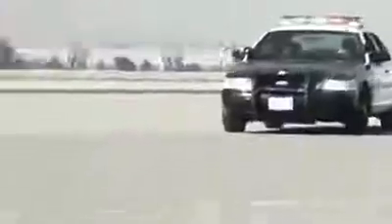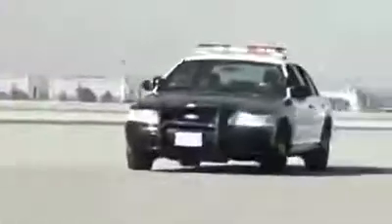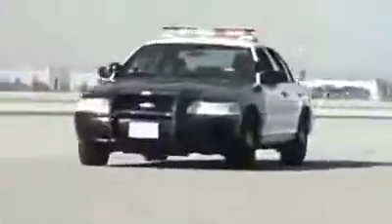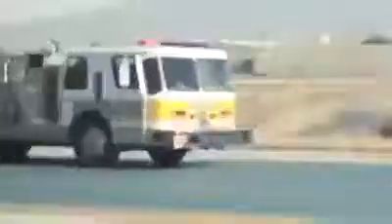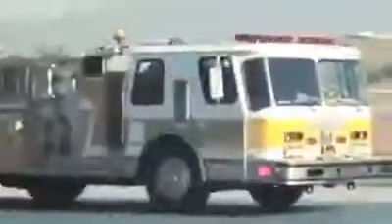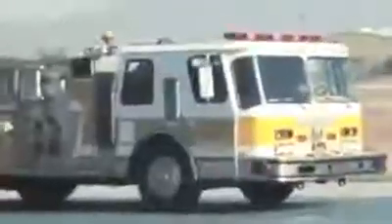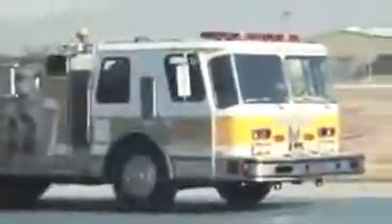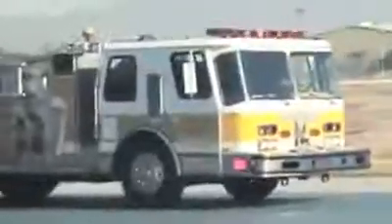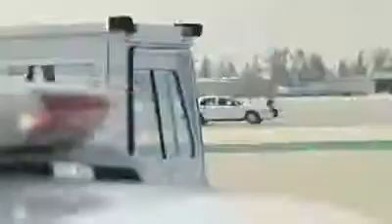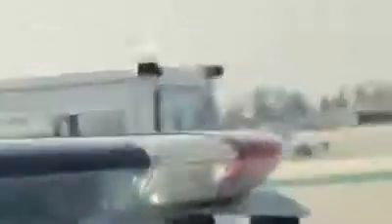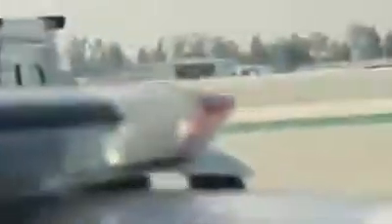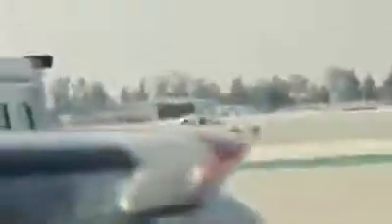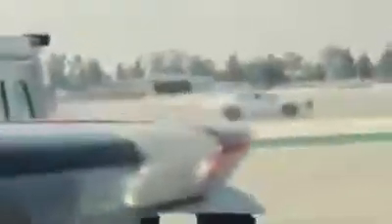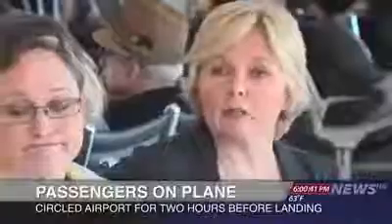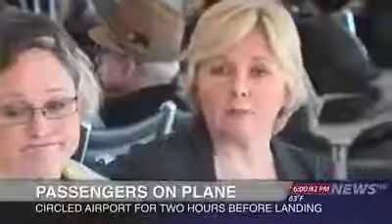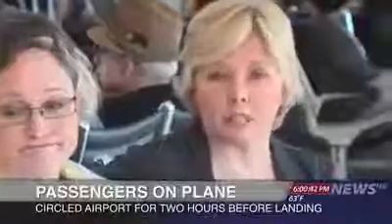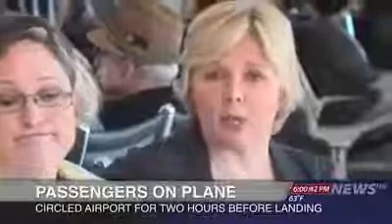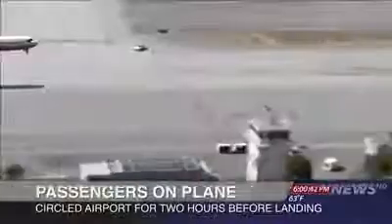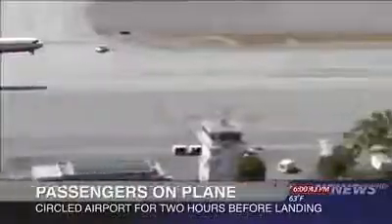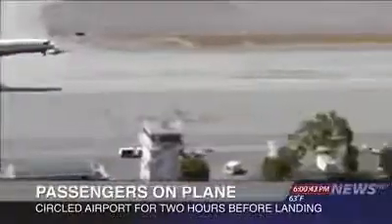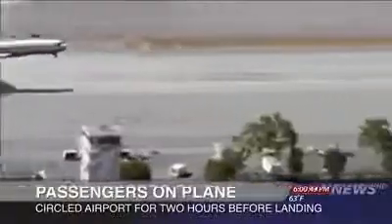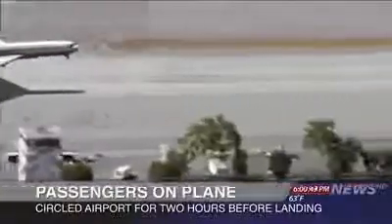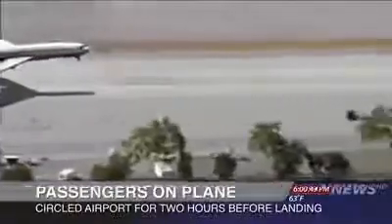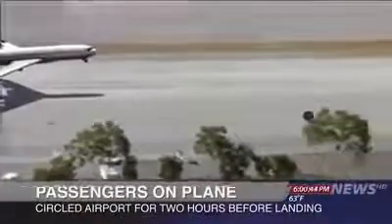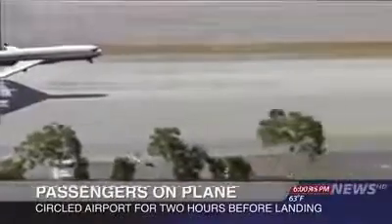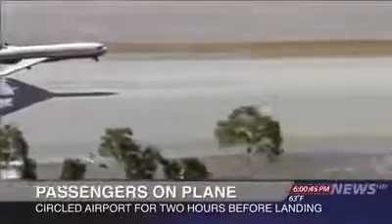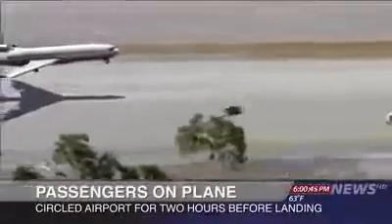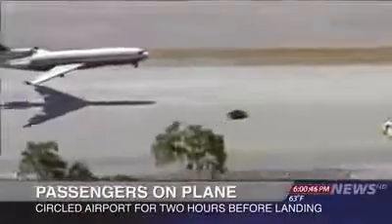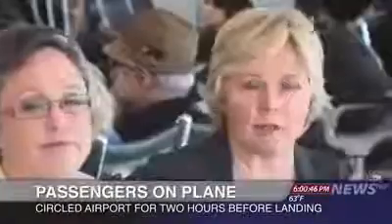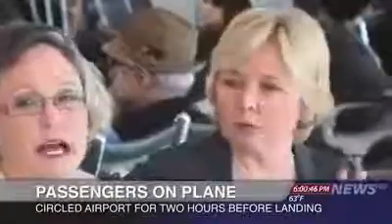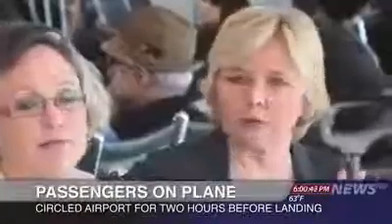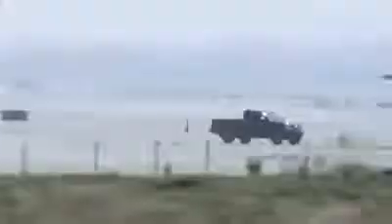Meanwhile, inside the aircraft, passengers had been expecting the worst. The captain did explain we were going to be just circling. We could hear the grinding. That was really frightening.